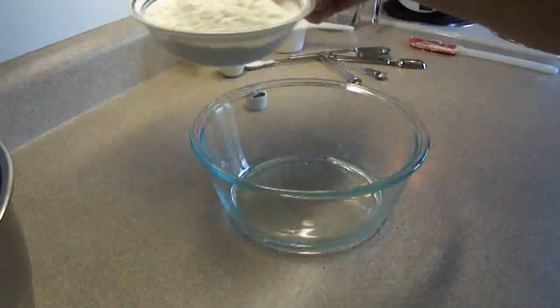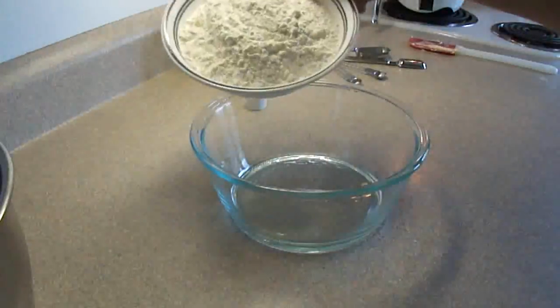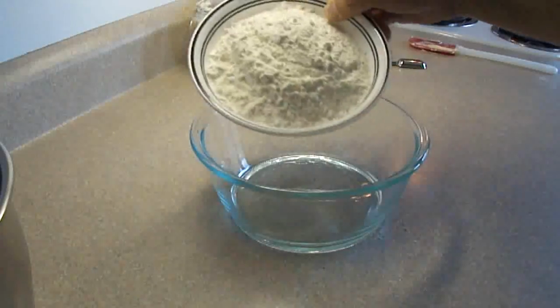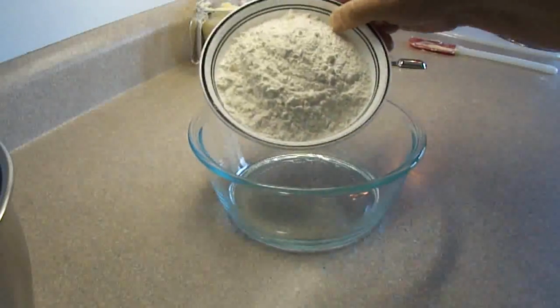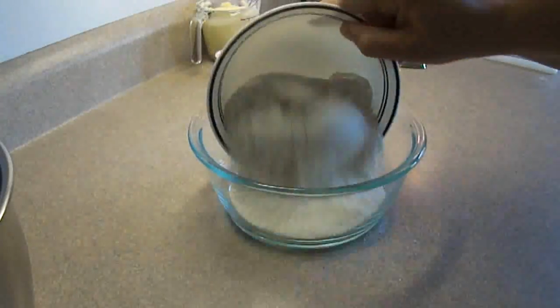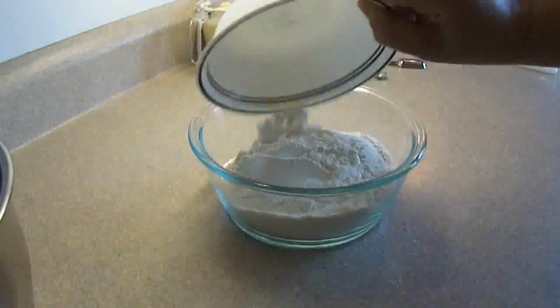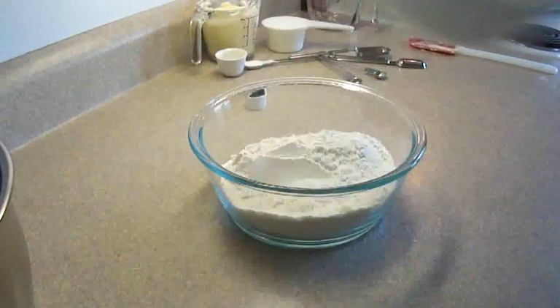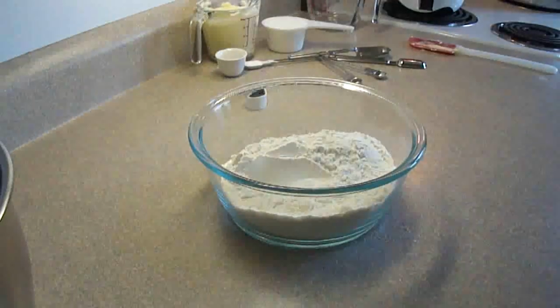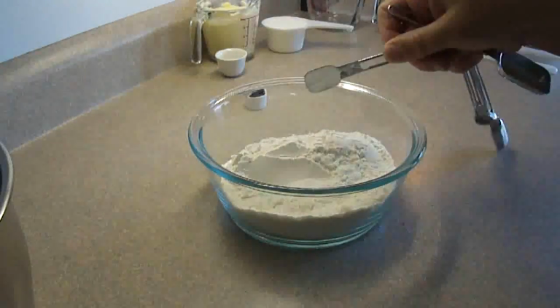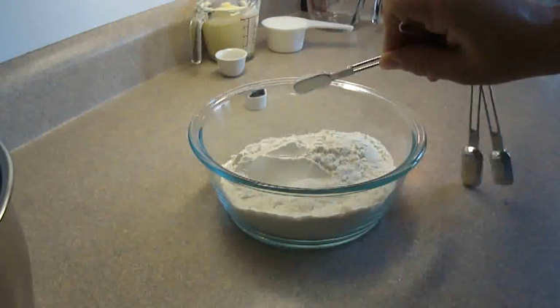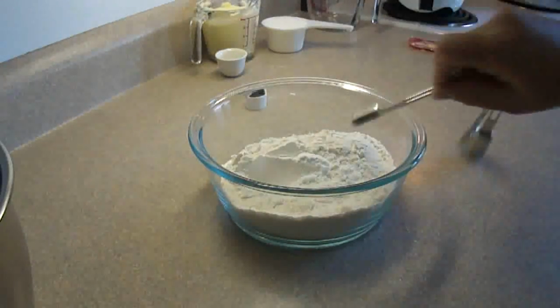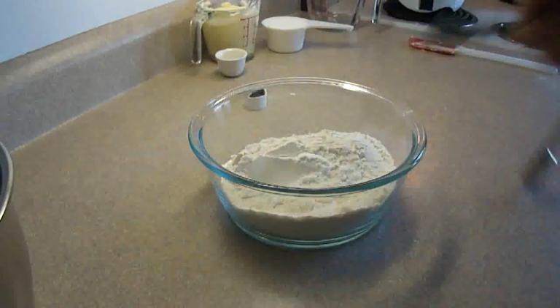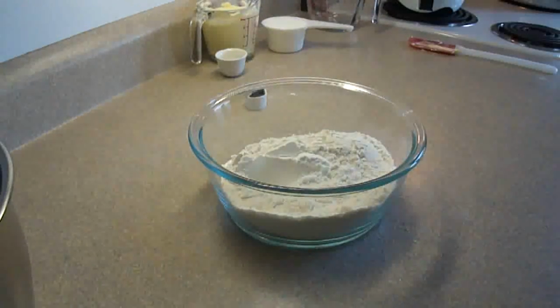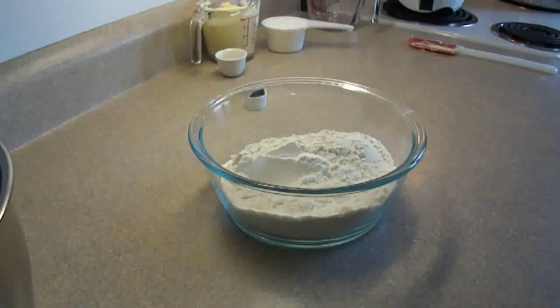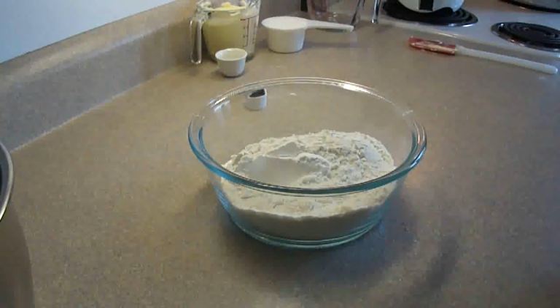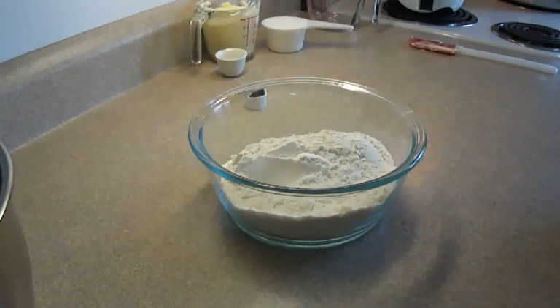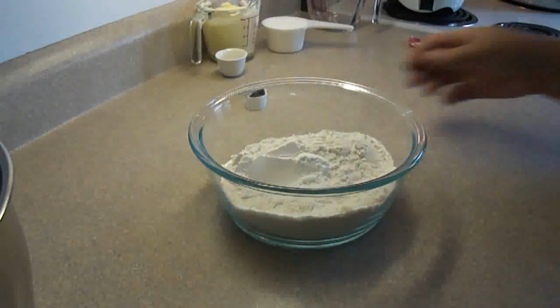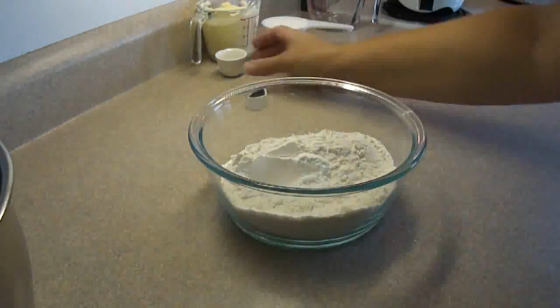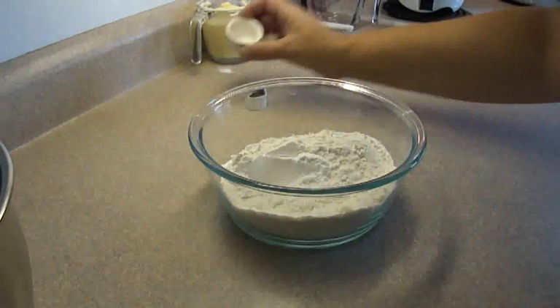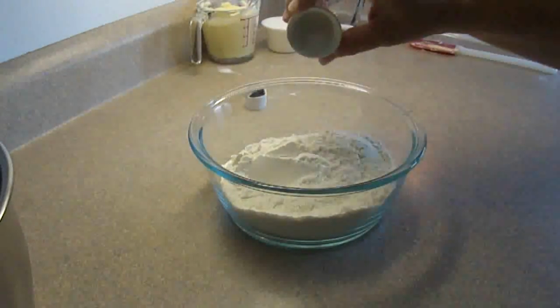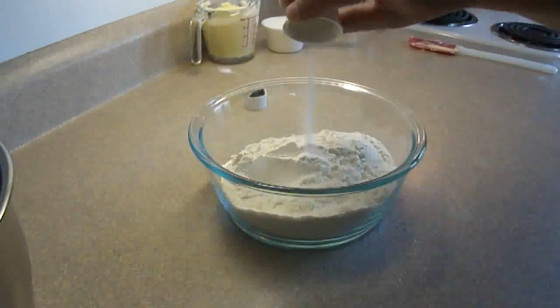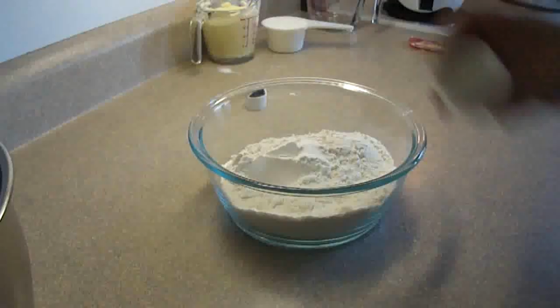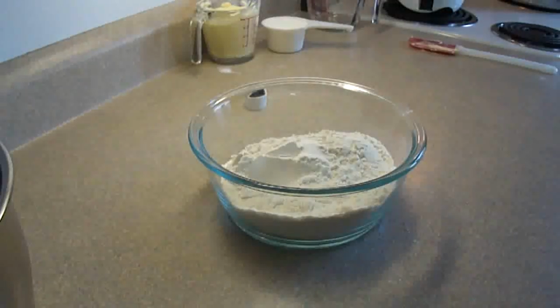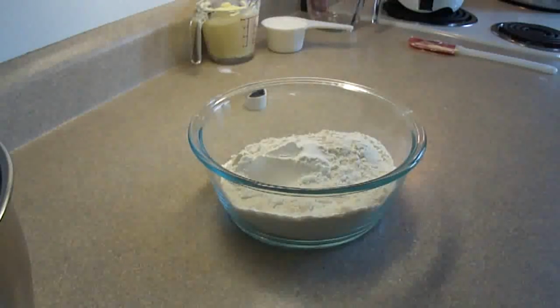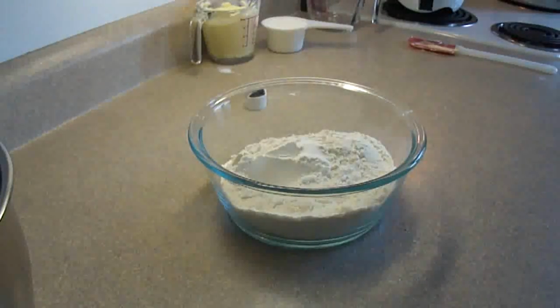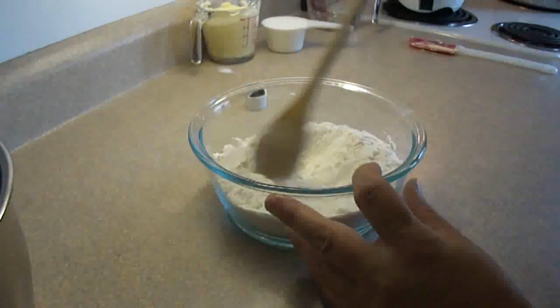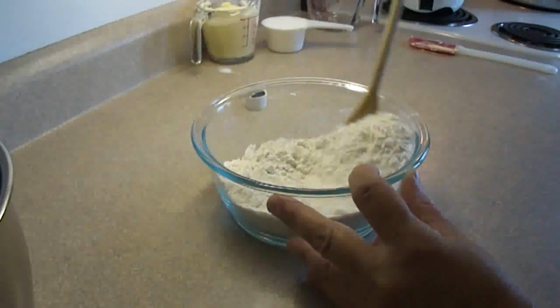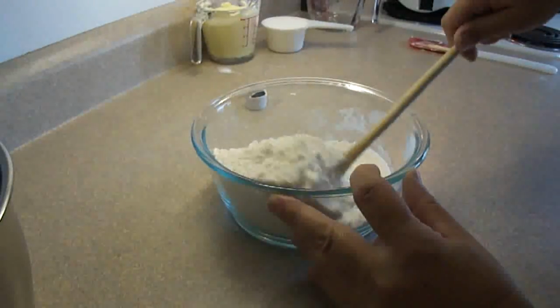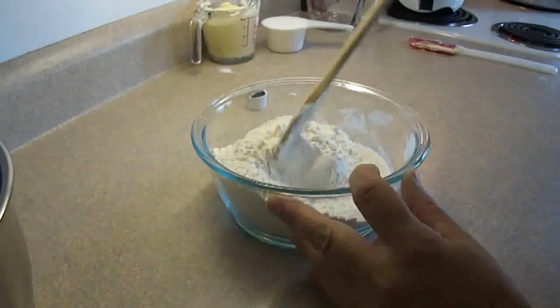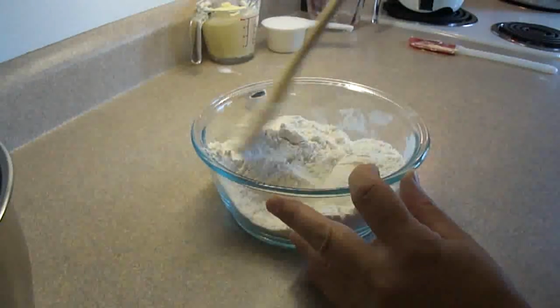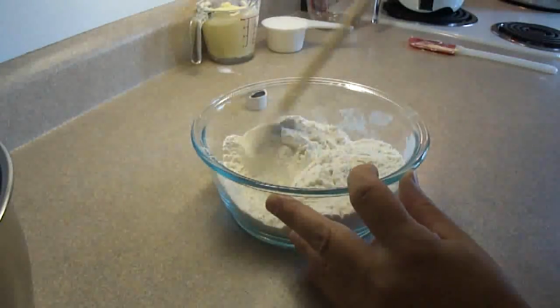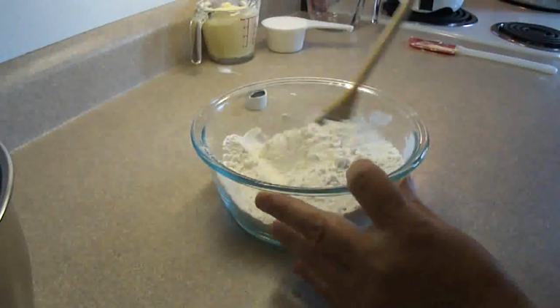In another bowl, put two cups of all-purpose flour, half a teaspoon of baking powder, a quarter teaspoon of salt, and stir that together.